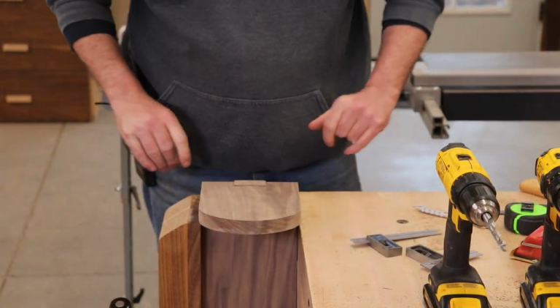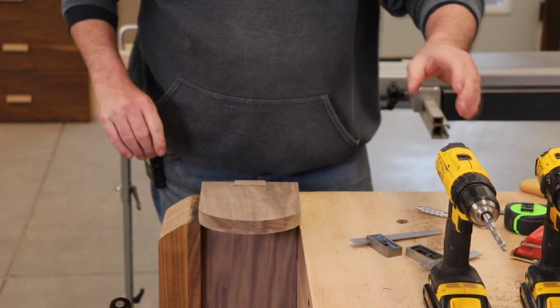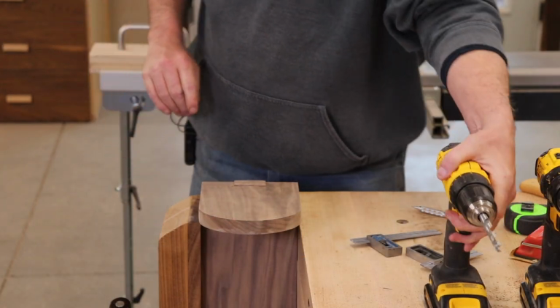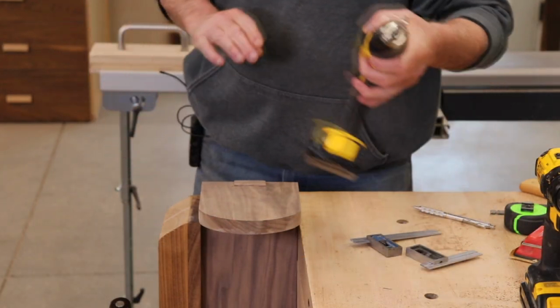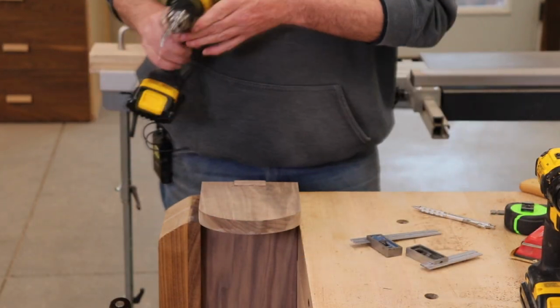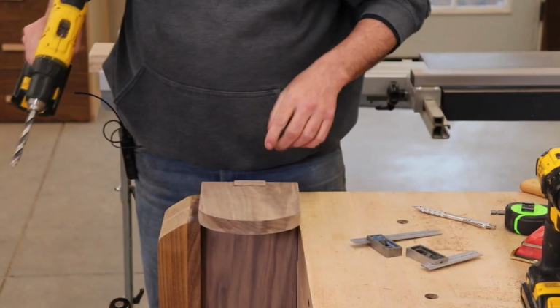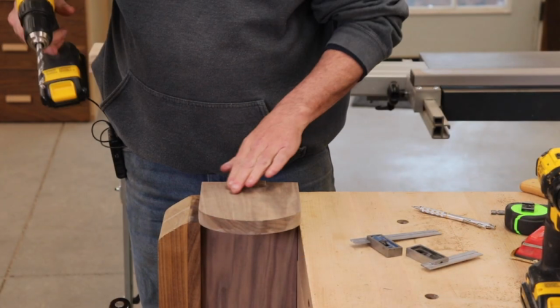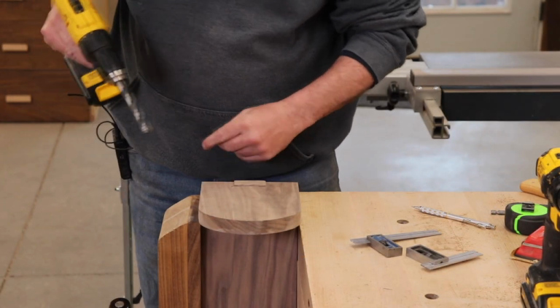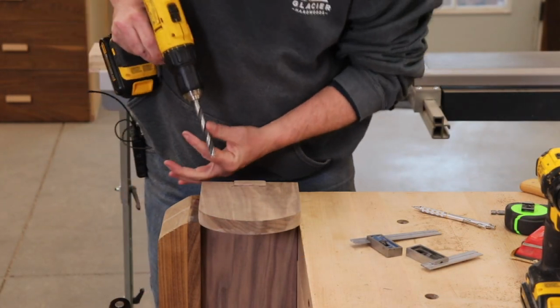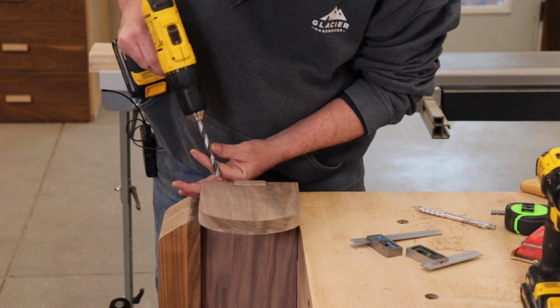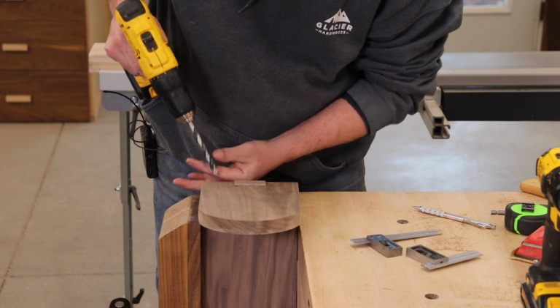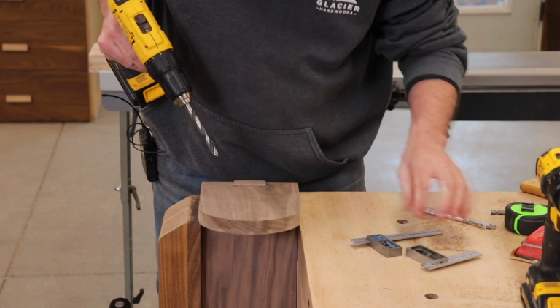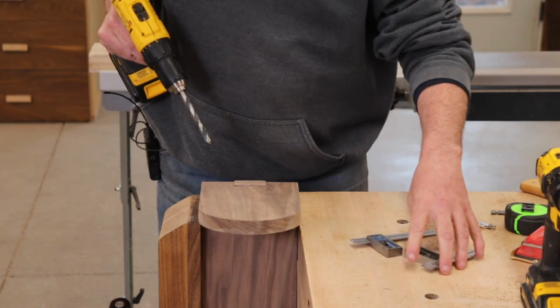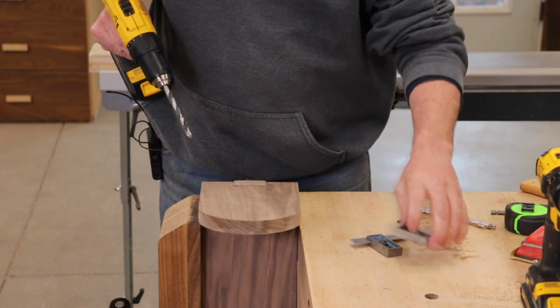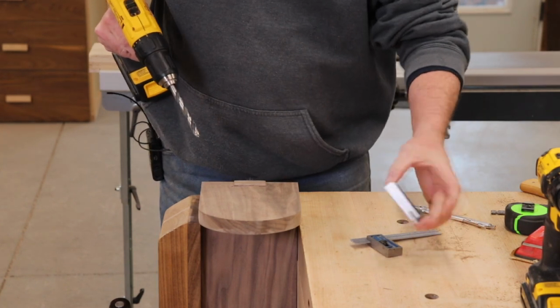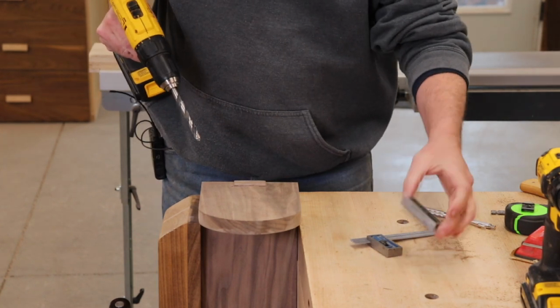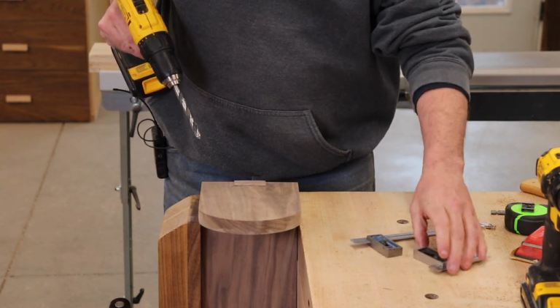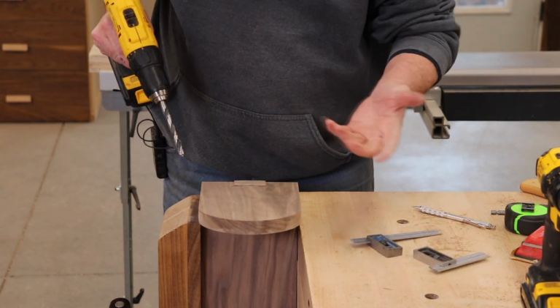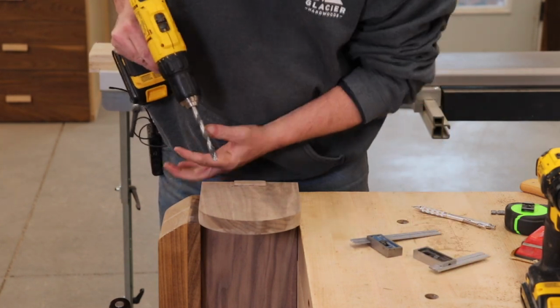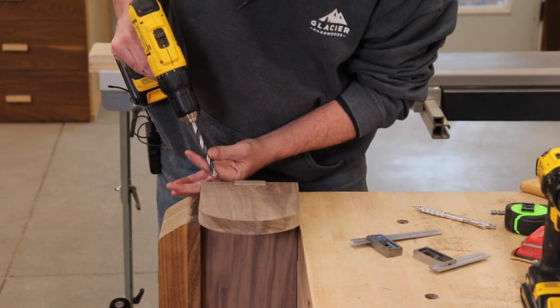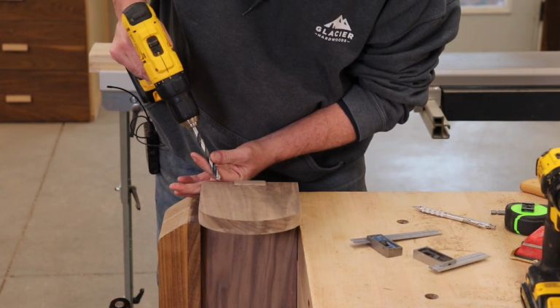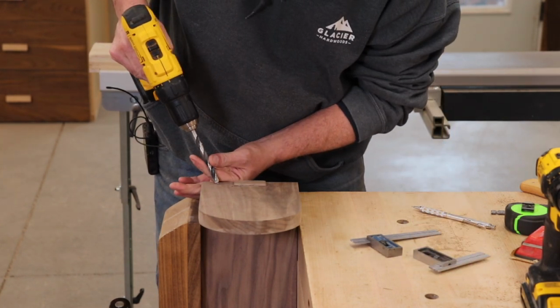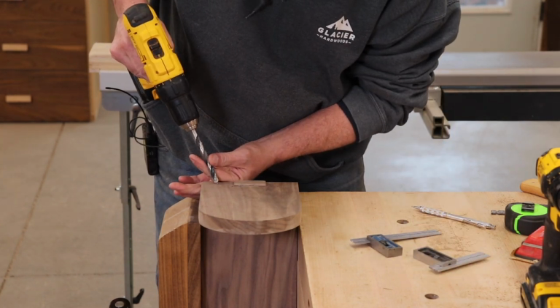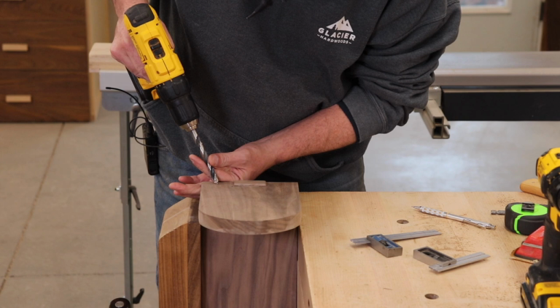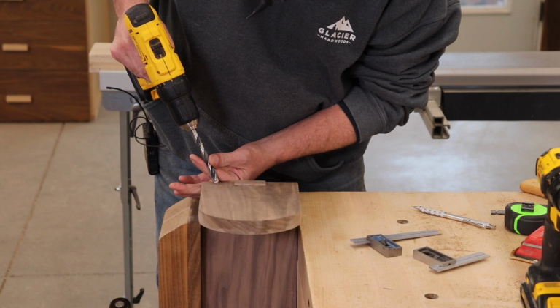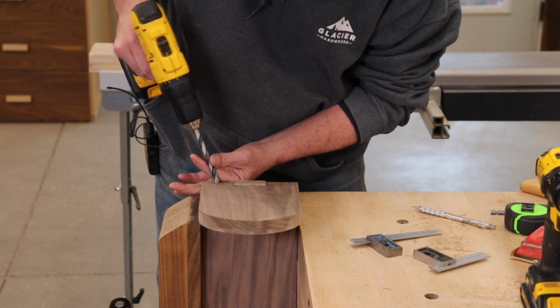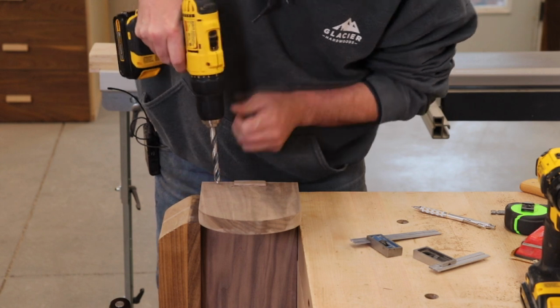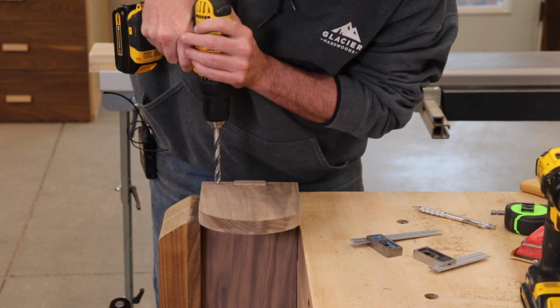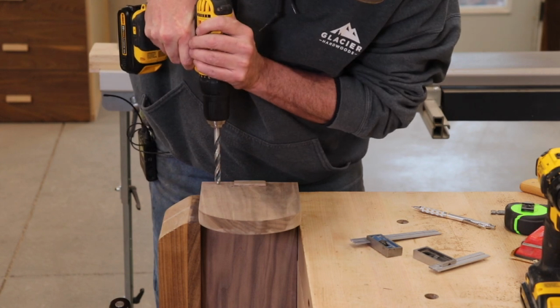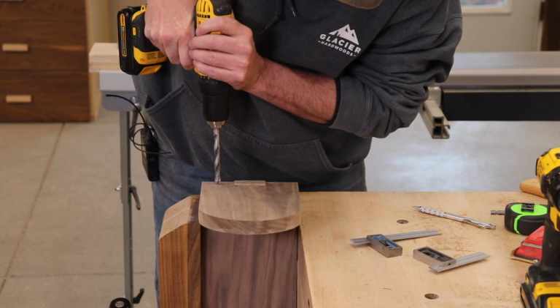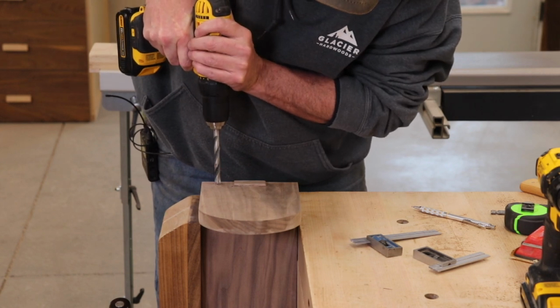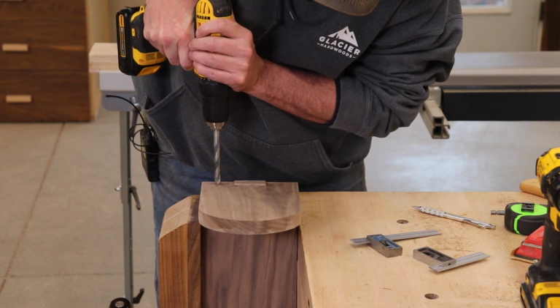Time to get the screws in, and I'm going to set them up for plugs at the same time. I've got a couple of squares out here — I've already marked out where they all go — so I'm just going to go ahead and get these in.